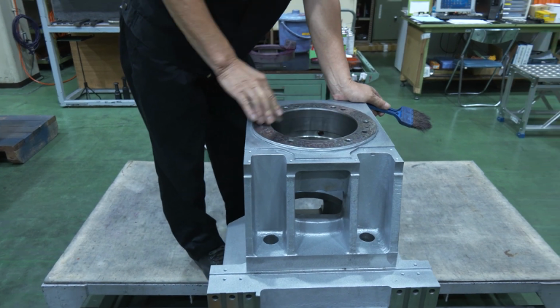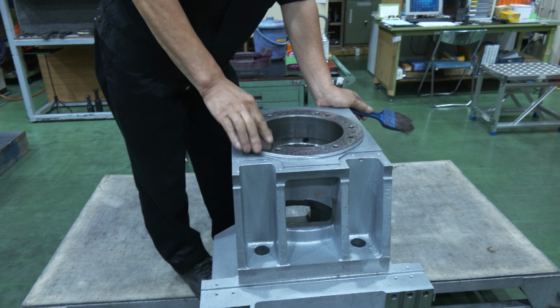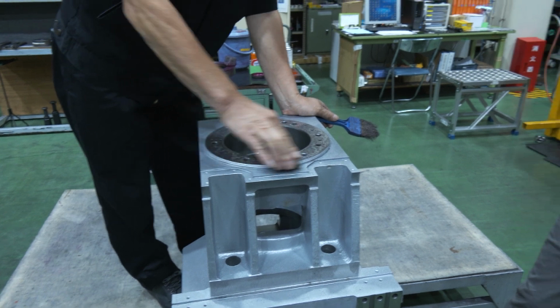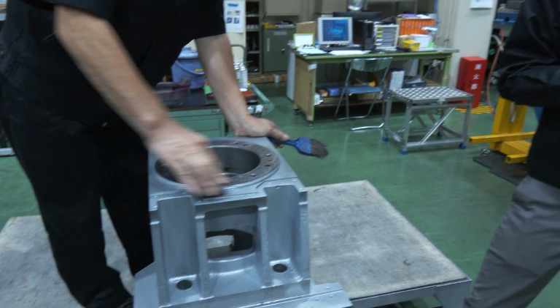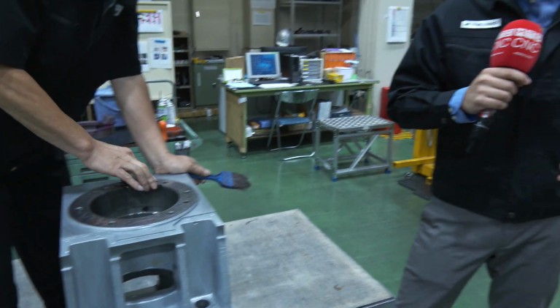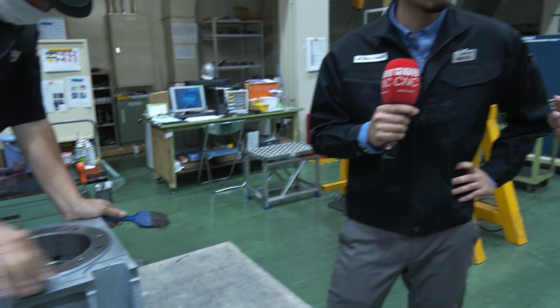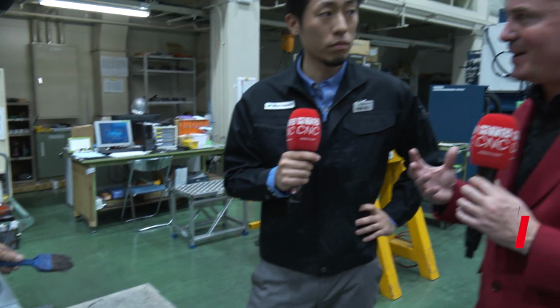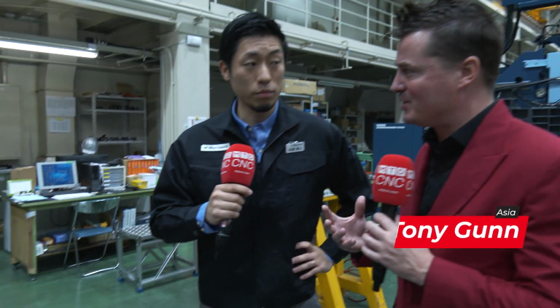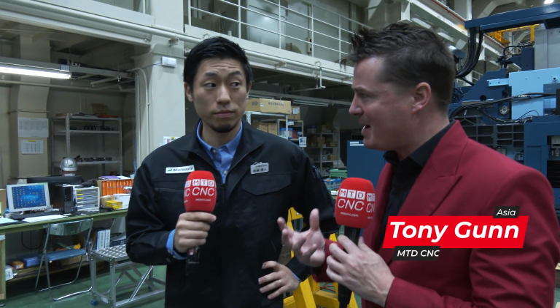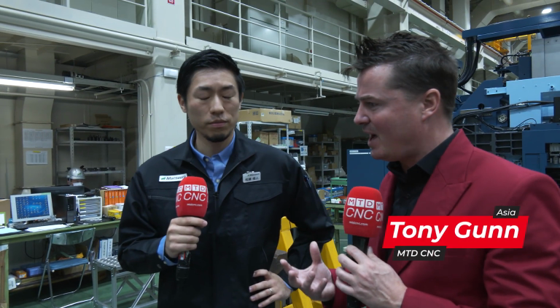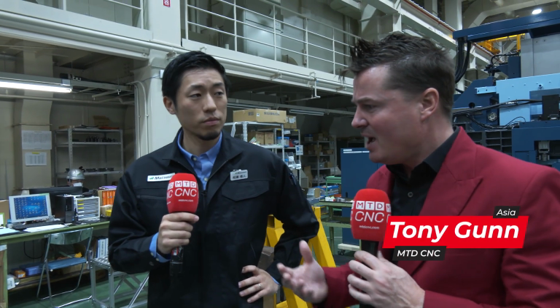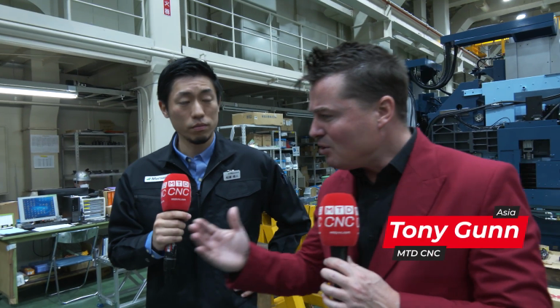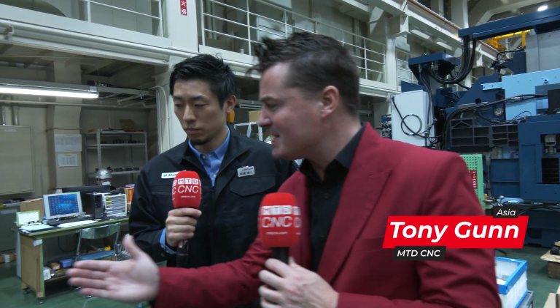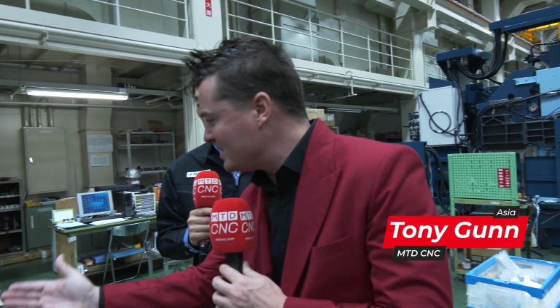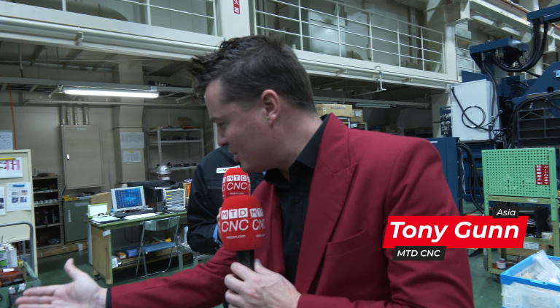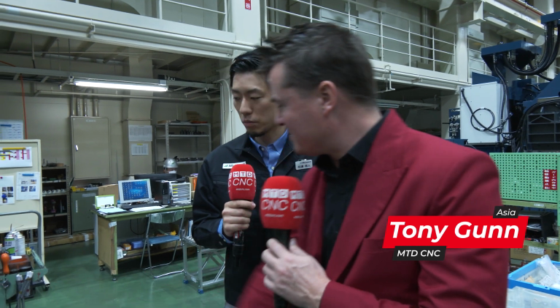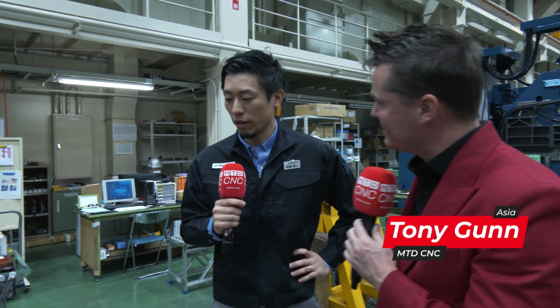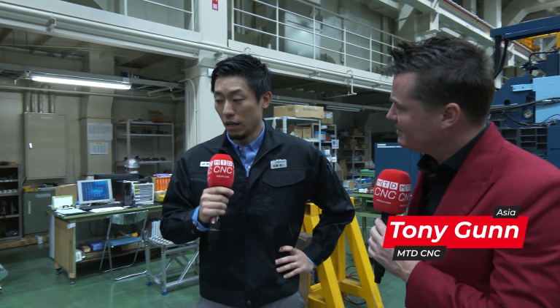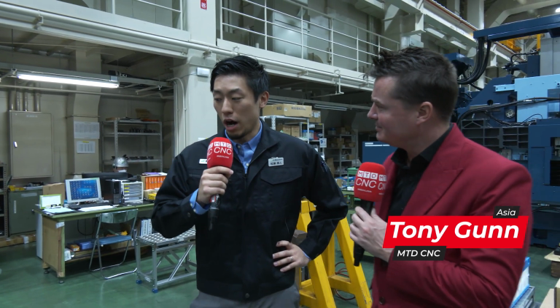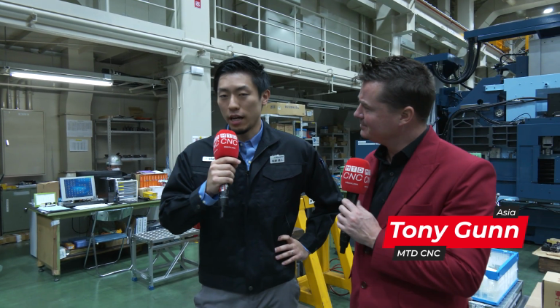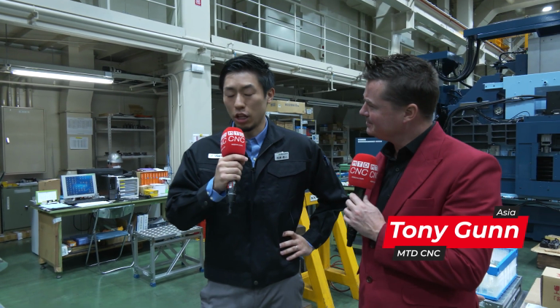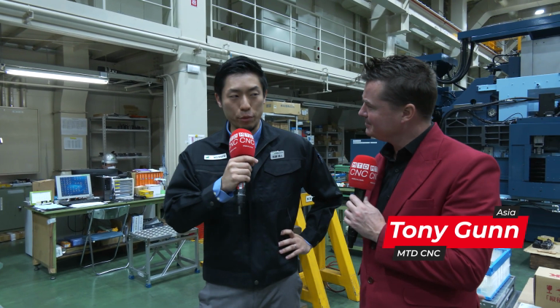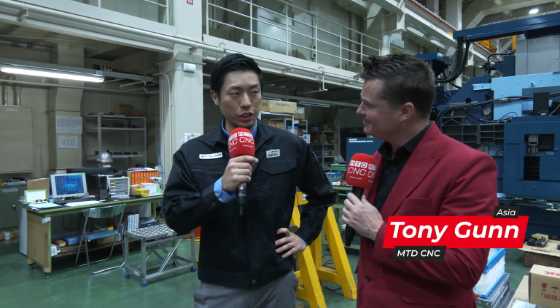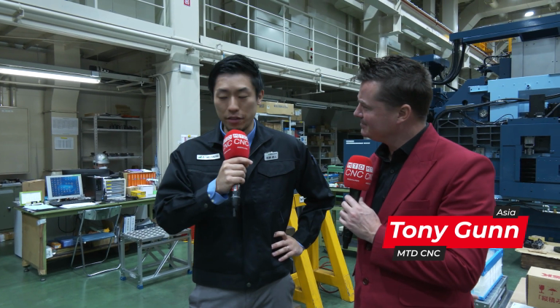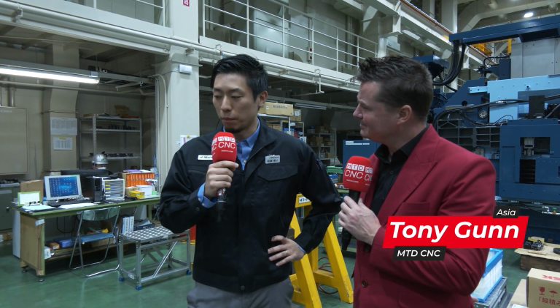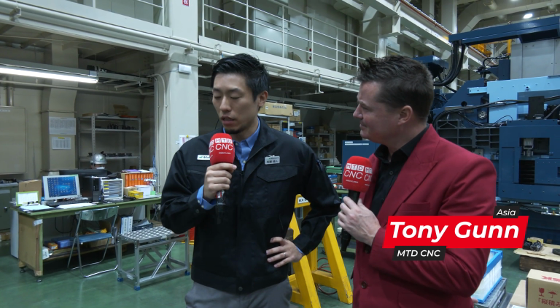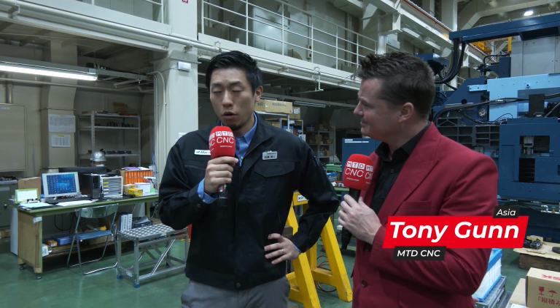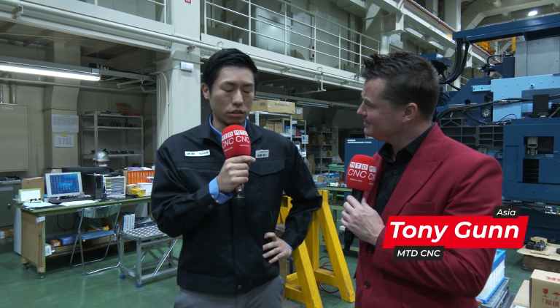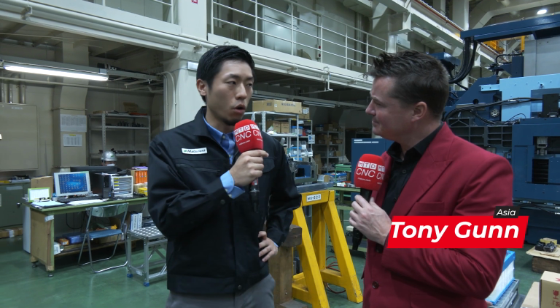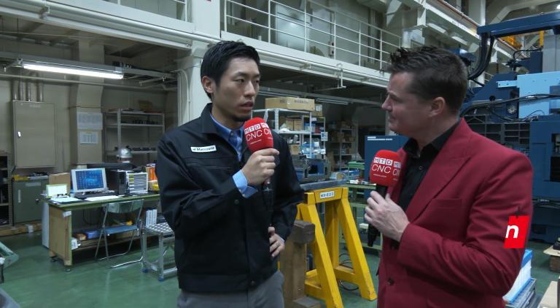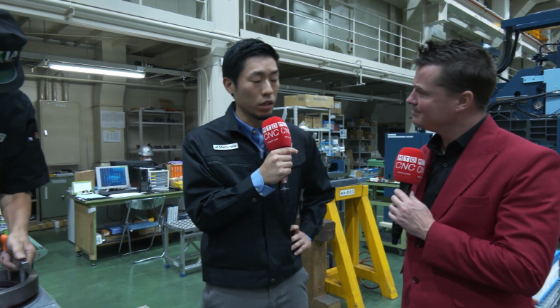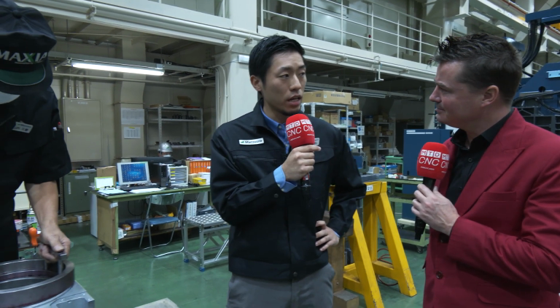Yuro-san, so hand scraping is kind of a cool thing, right? We talk about it a lot. How long does it actually take to do something like this? Well, I get a lot of questions about that, but our answer is always: as long as it takes.